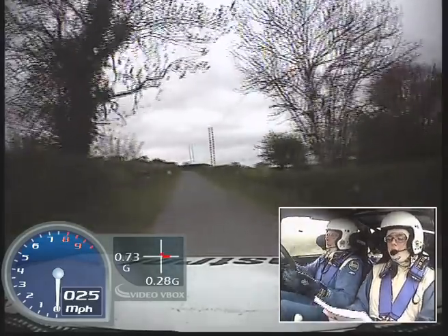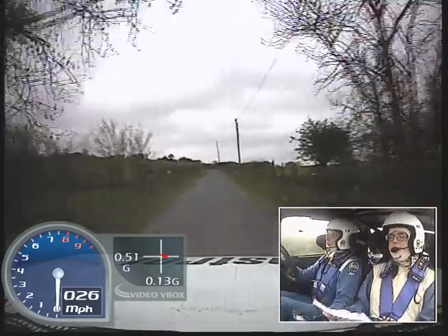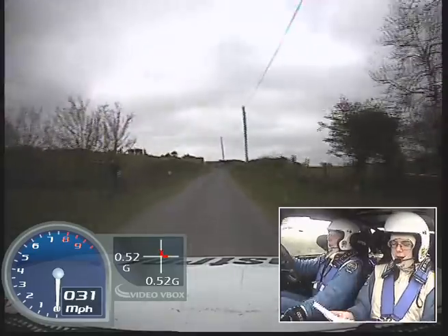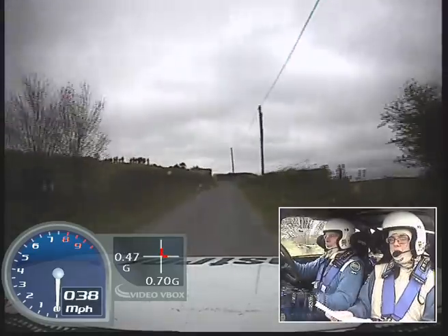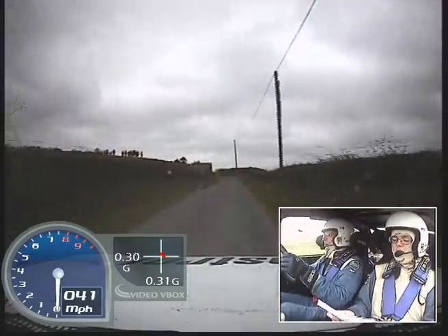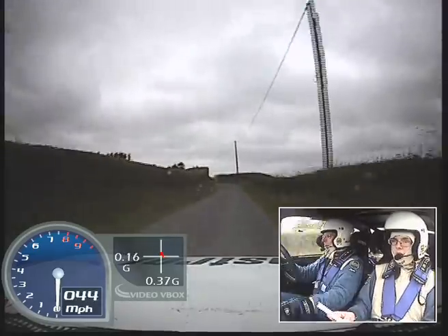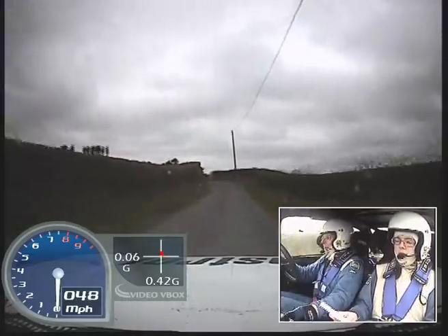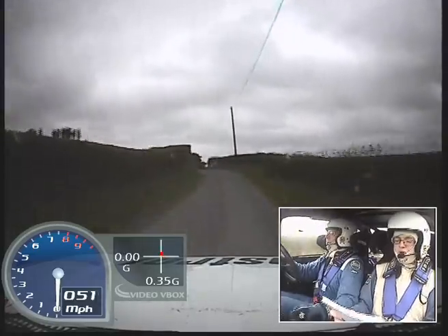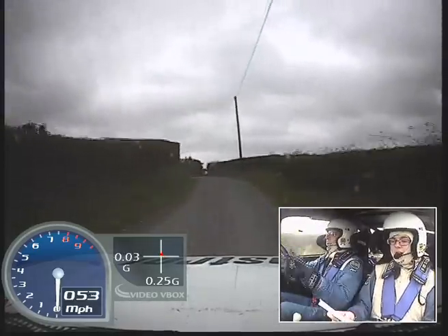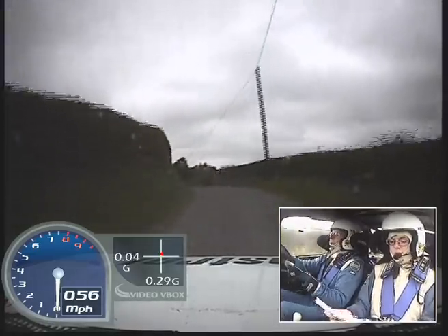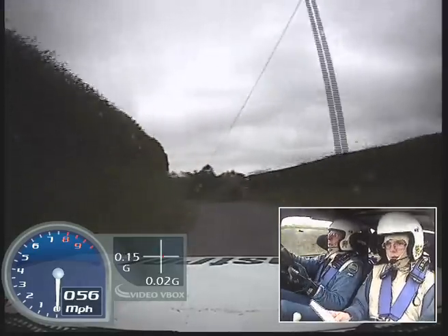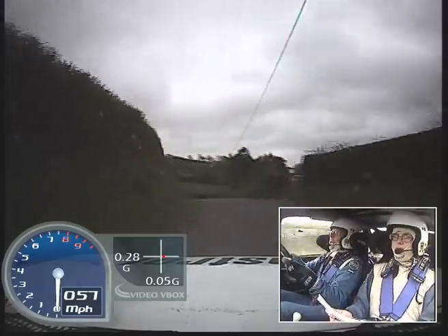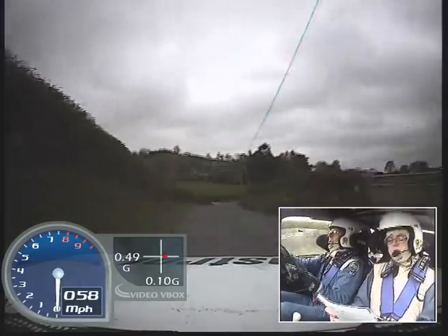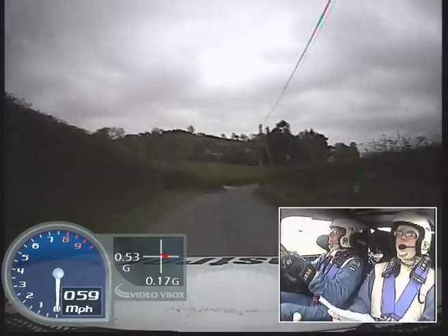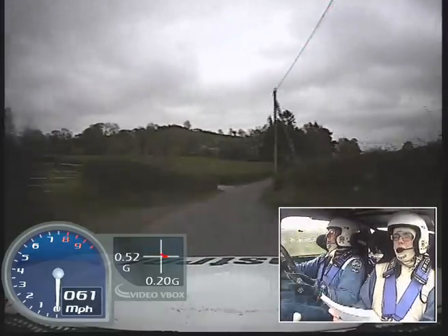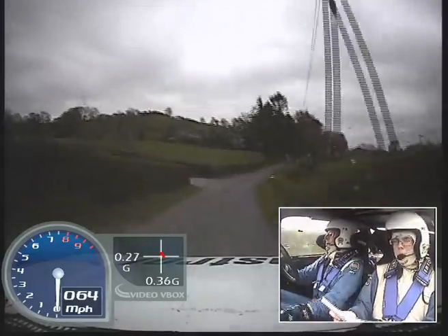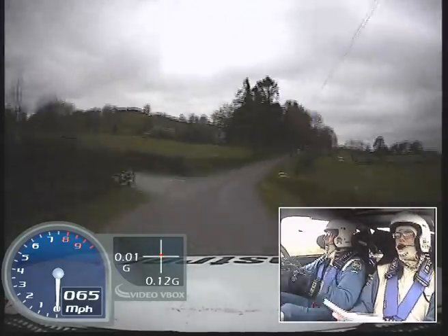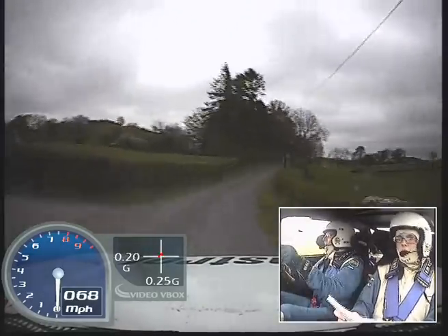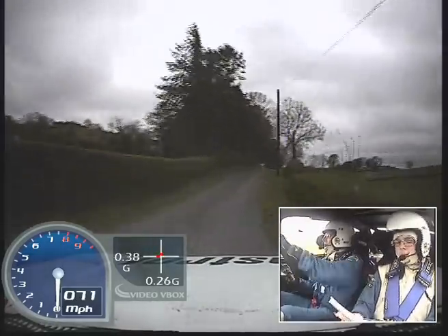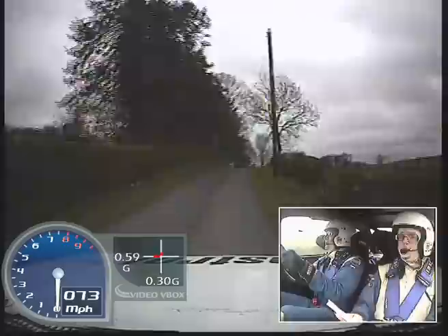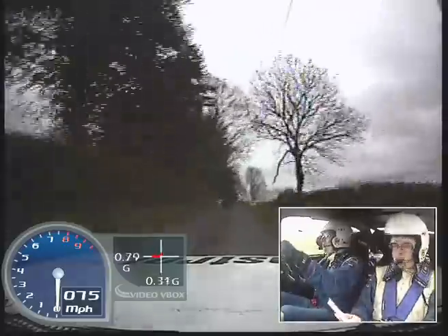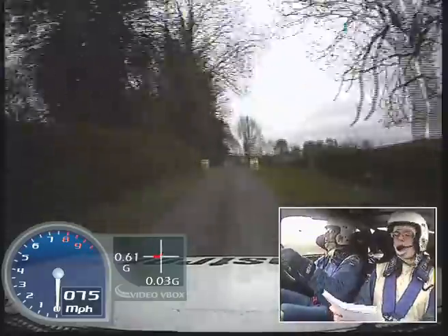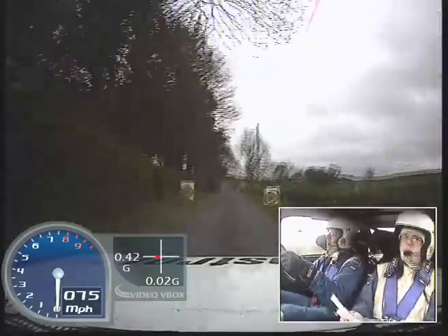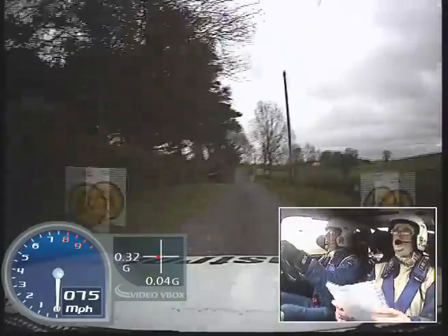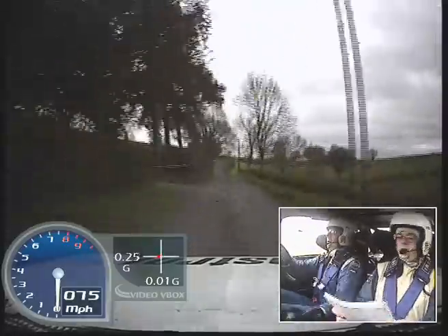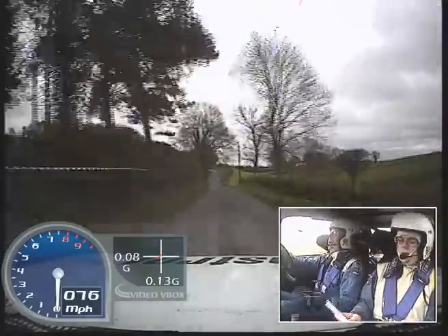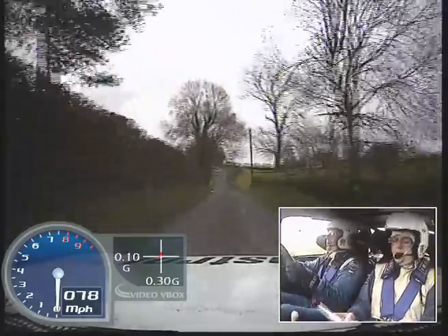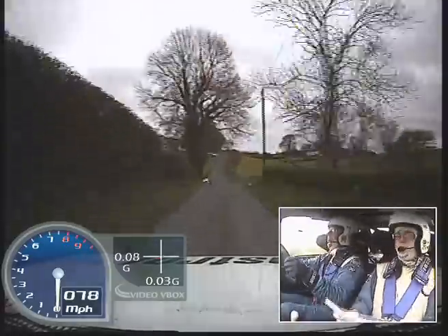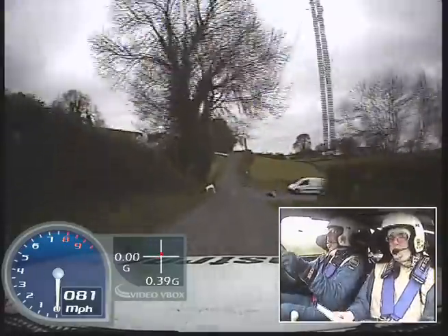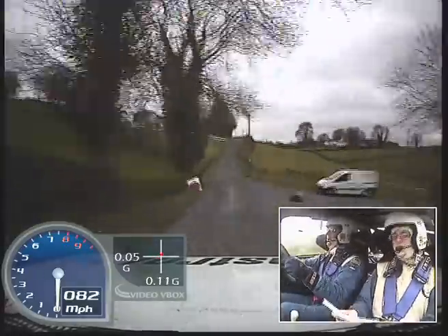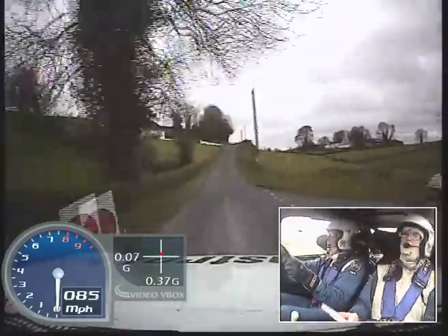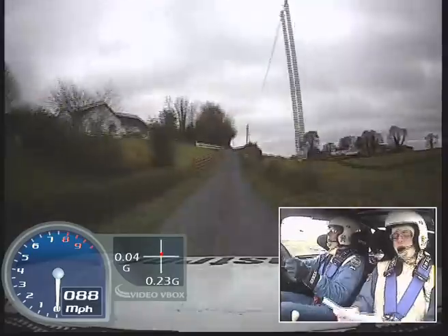Medium left over crest, and finish, fast right opens, 100, small crest, six bed through junction, probably.